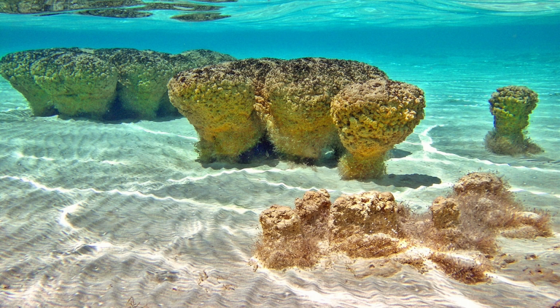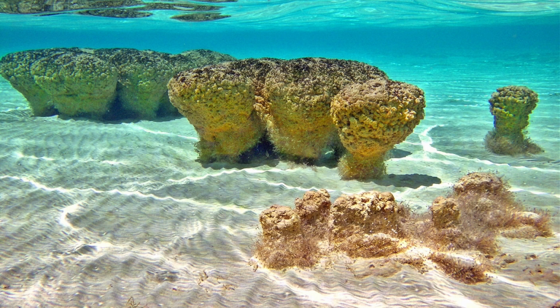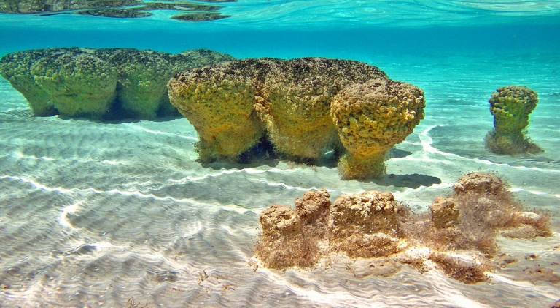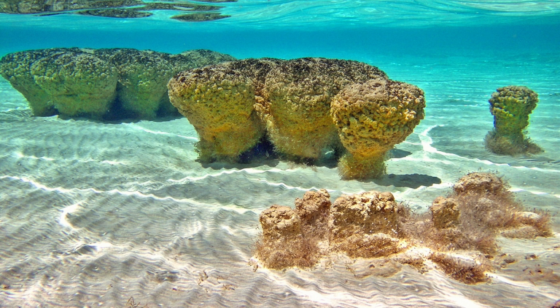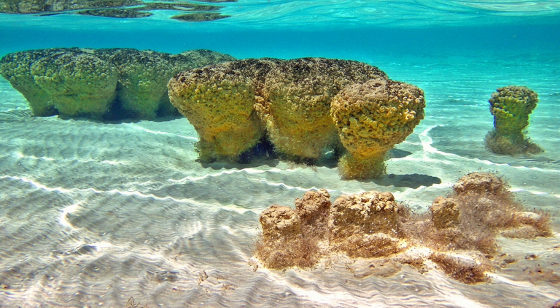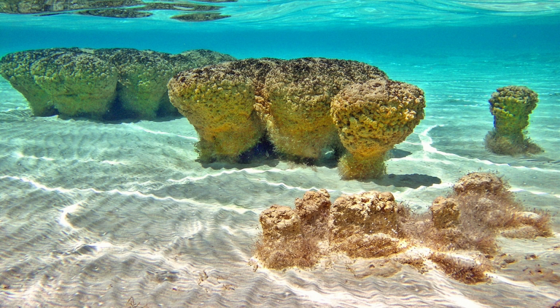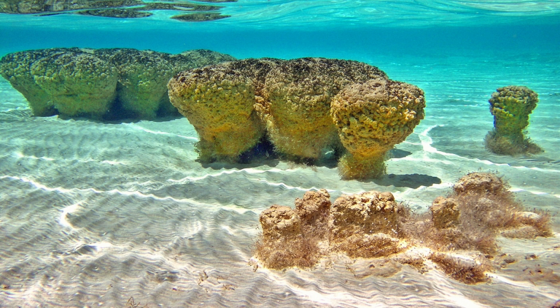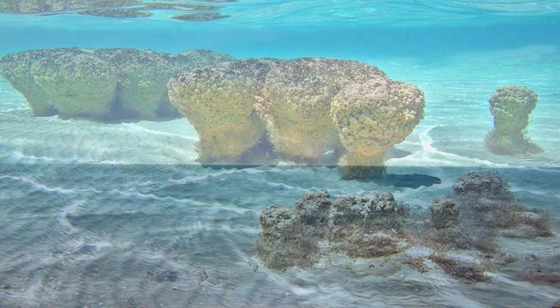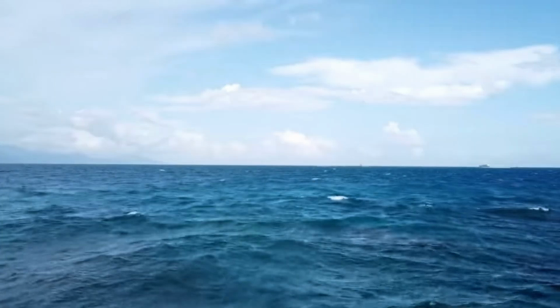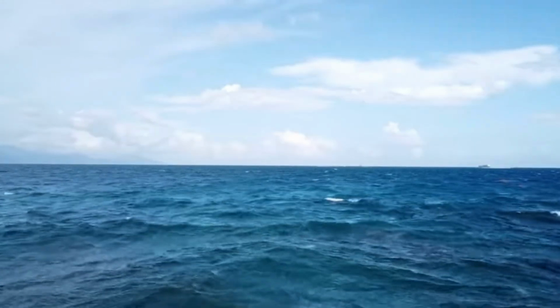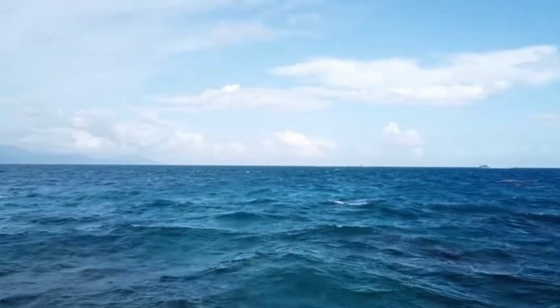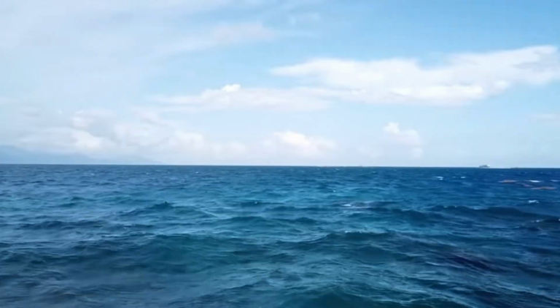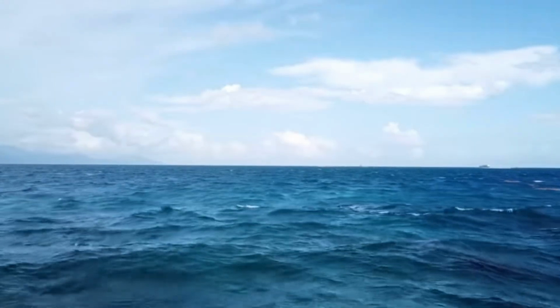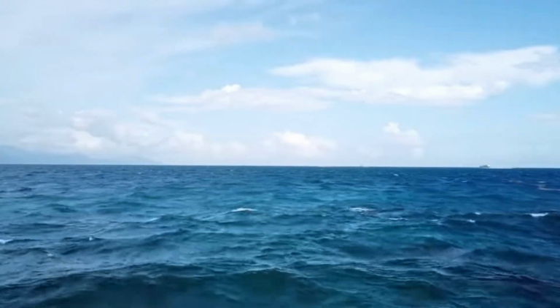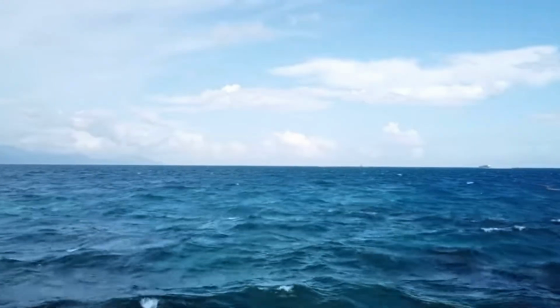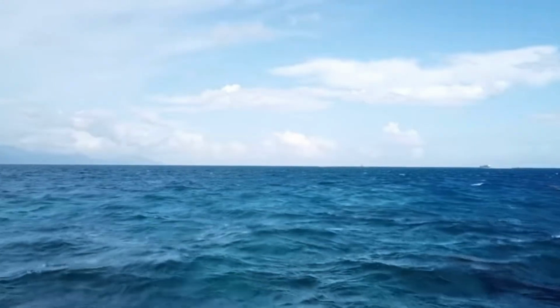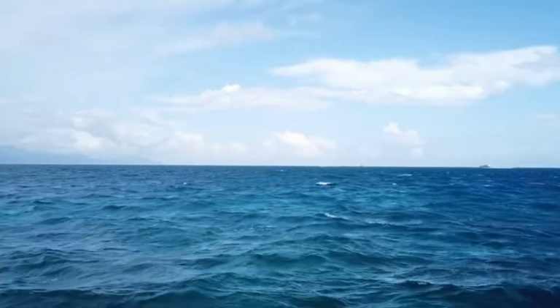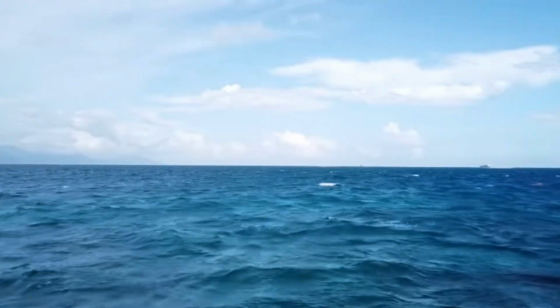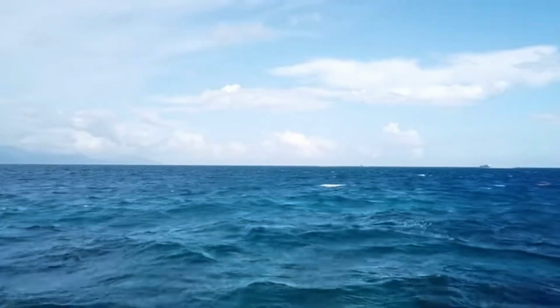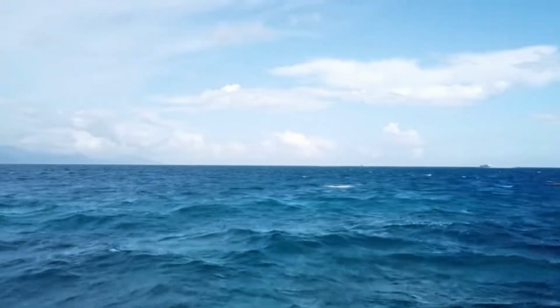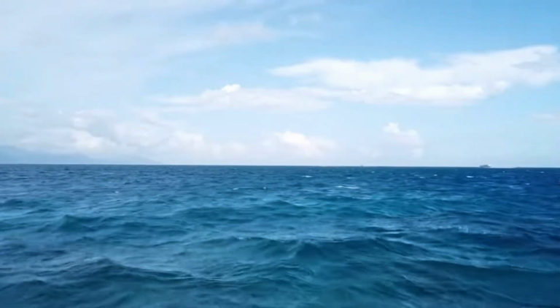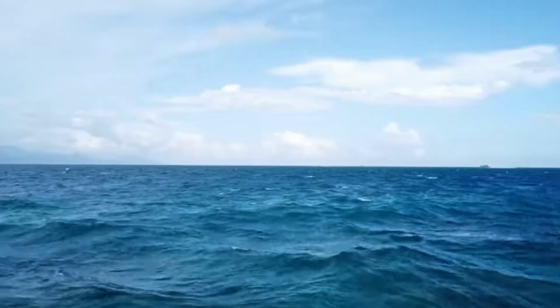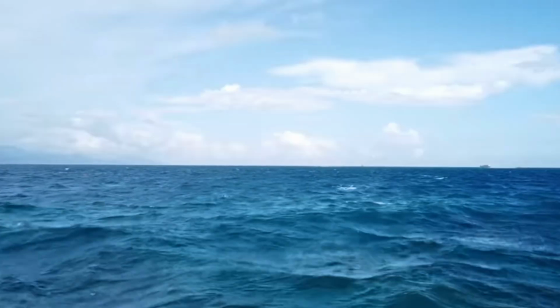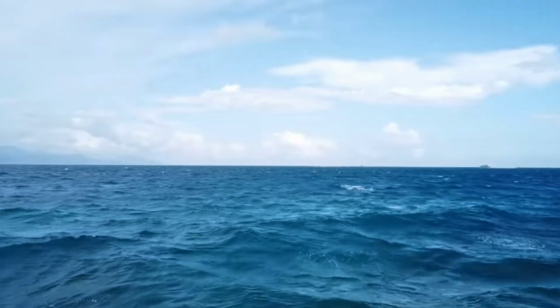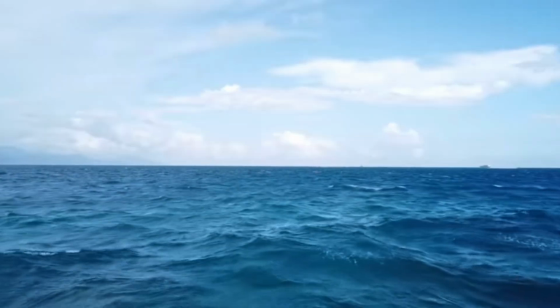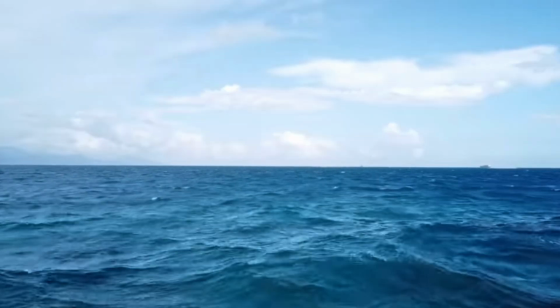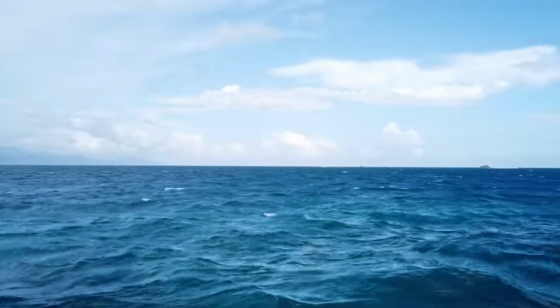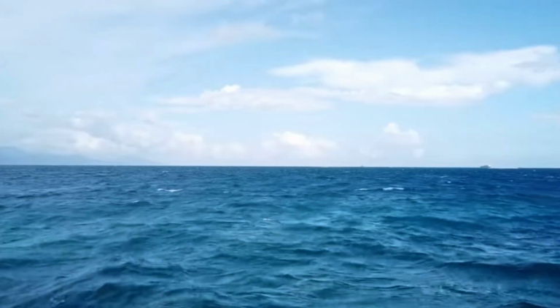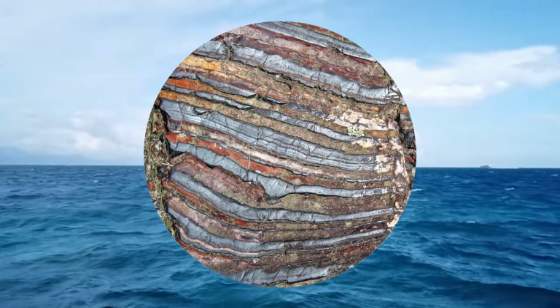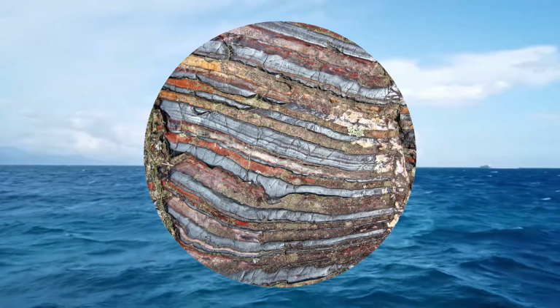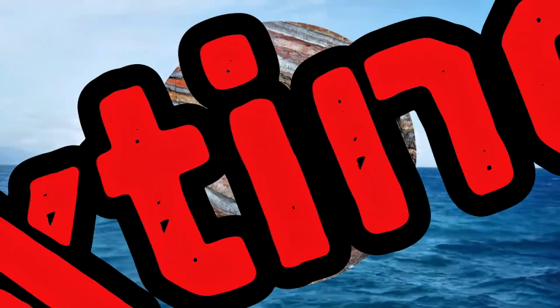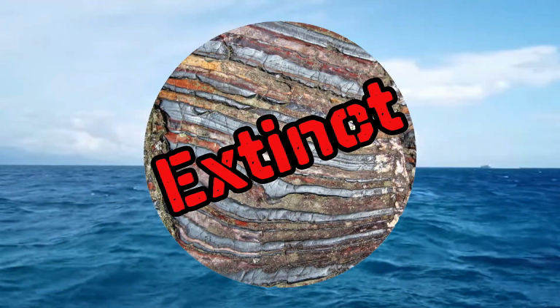Sadly, these stromatolites will not form BIFs. BIFs cannot form in the modern era — or at least not to the same capacity as in the past — because modern oceans are not as iron-rich as those from the Pre-Cambrian. So essentially, BIFs are an extinct rock type.